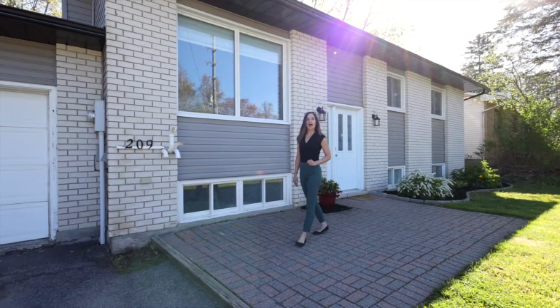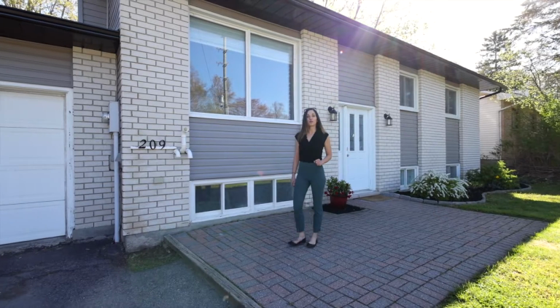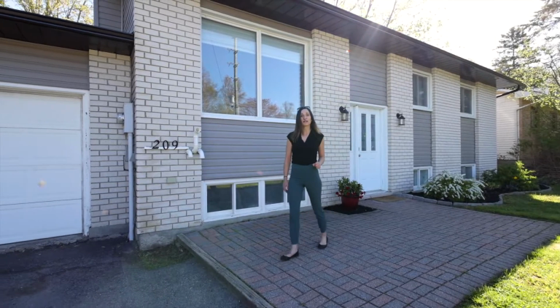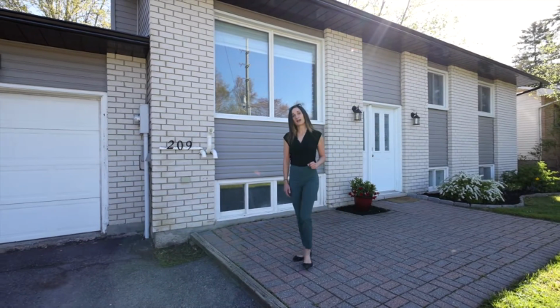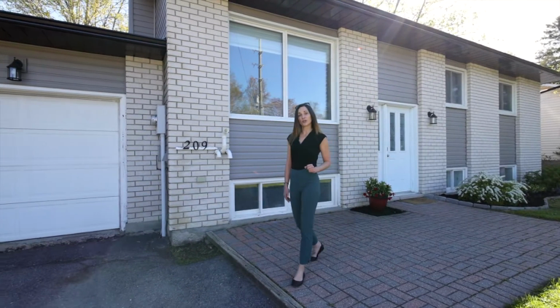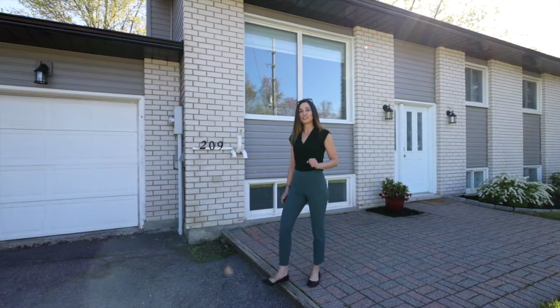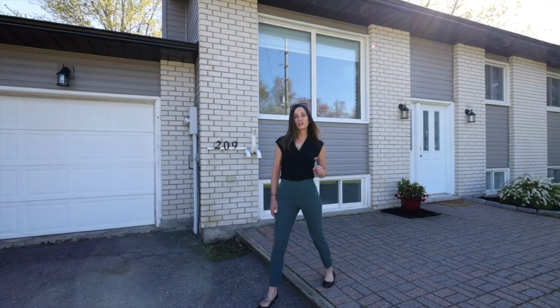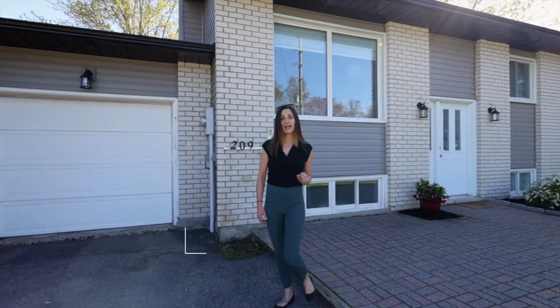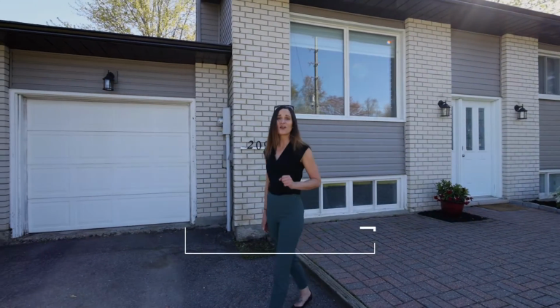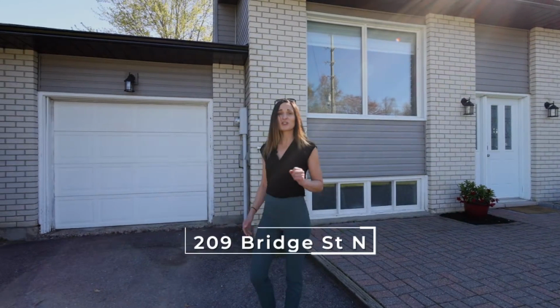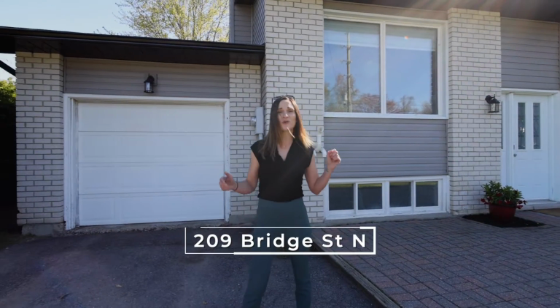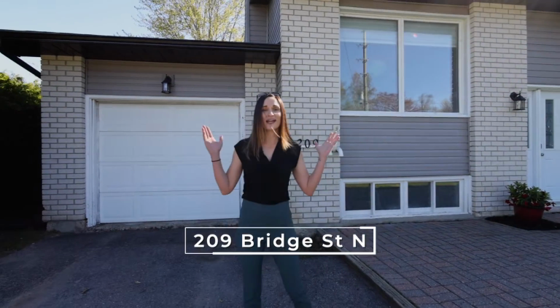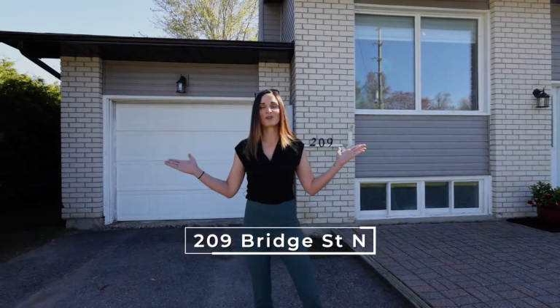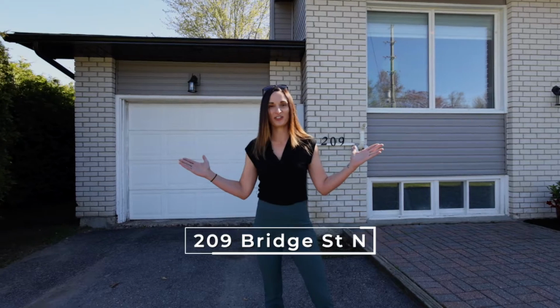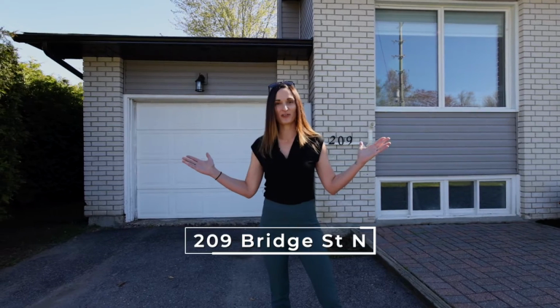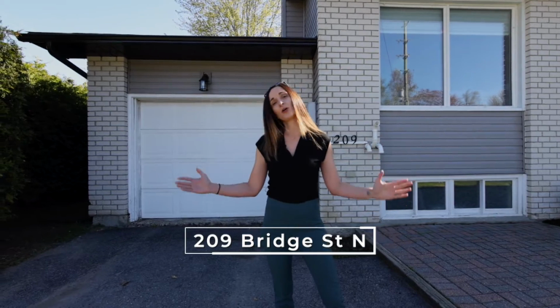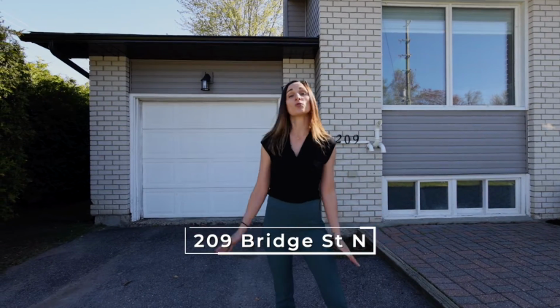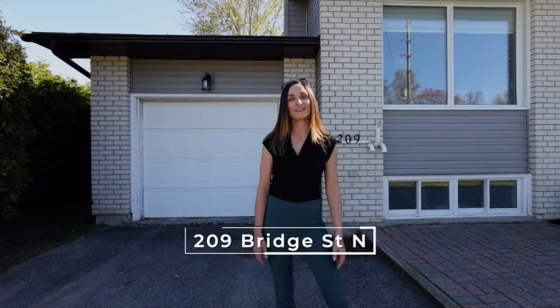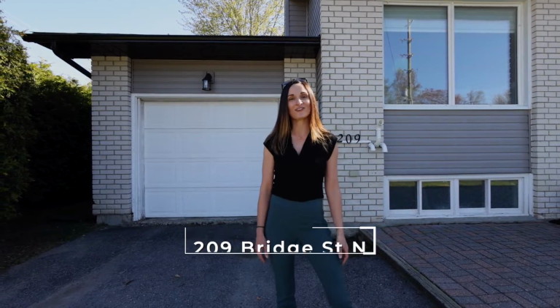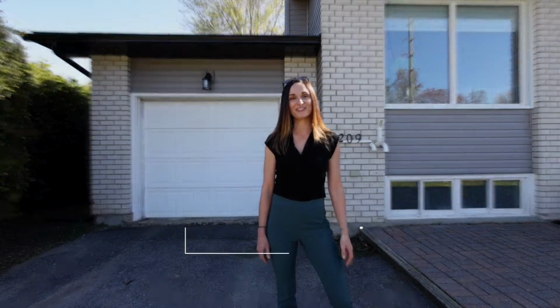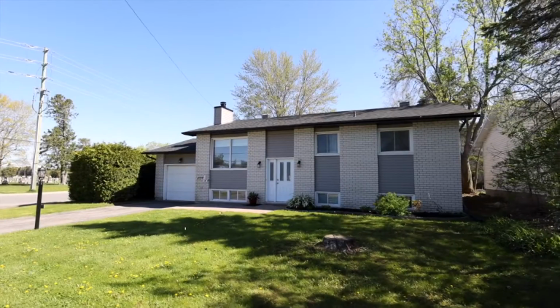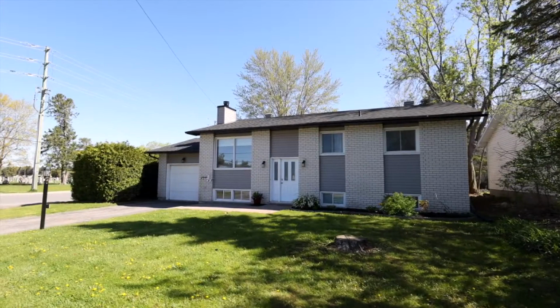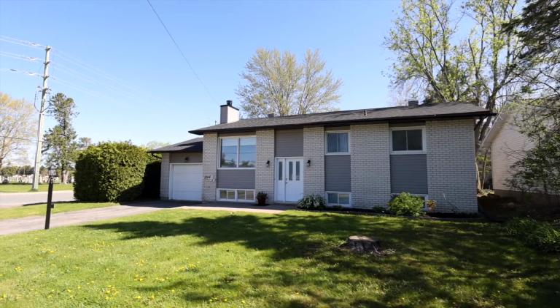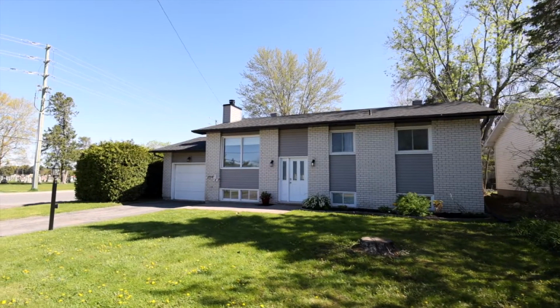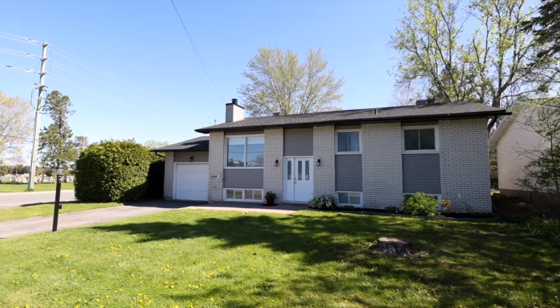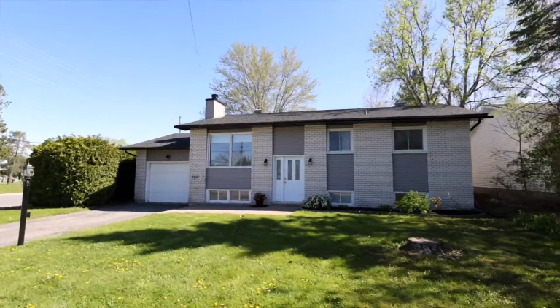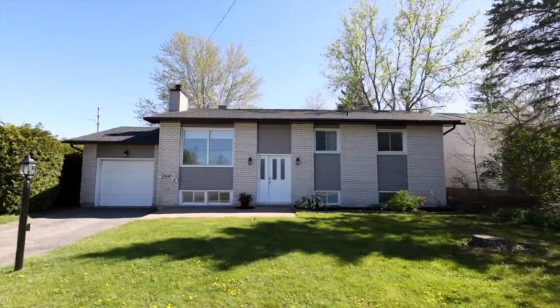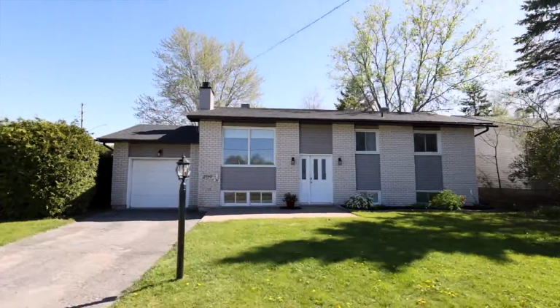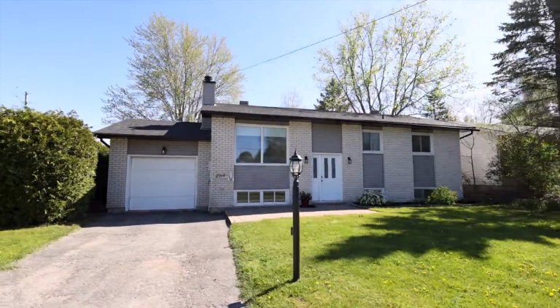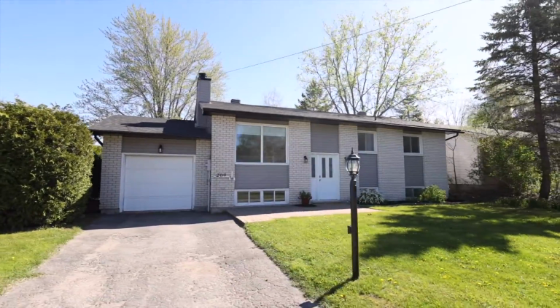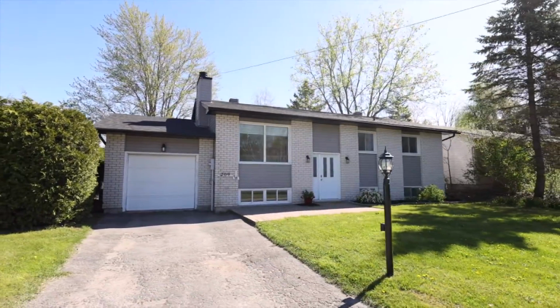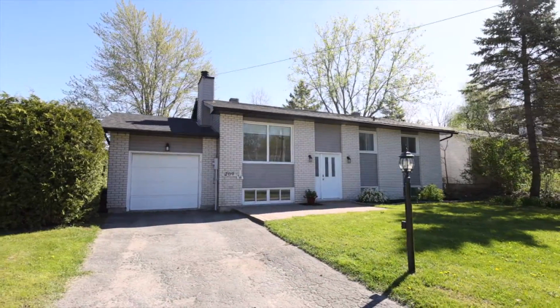Hi everyone, my name is Diana Delisle from Royal LePage Team Realty and welcome to 209 Bridge Street North, located right in the heart of Kempville. This 3 plus 1 bedroom, 2 bathroom high ranch has endless upgrades.